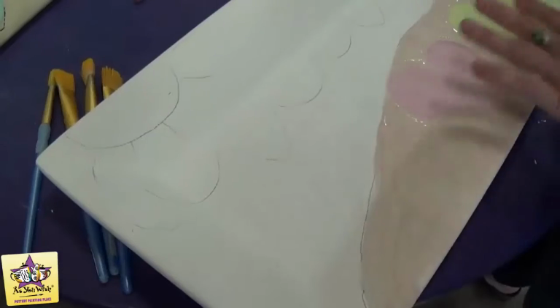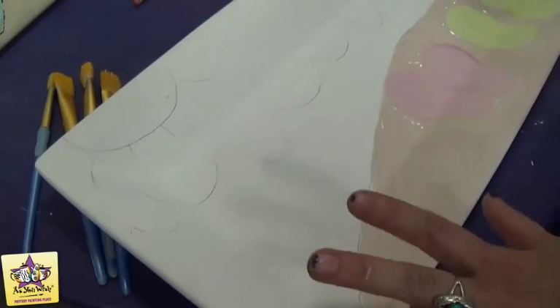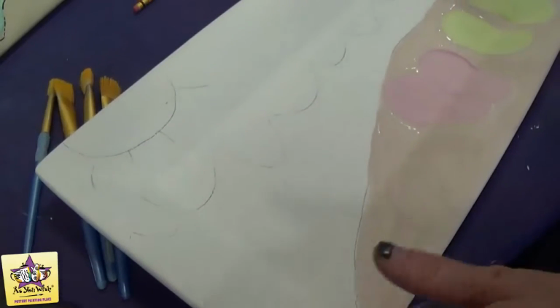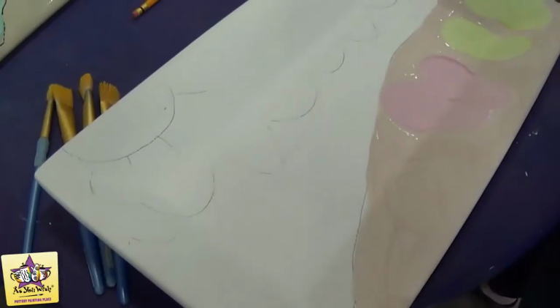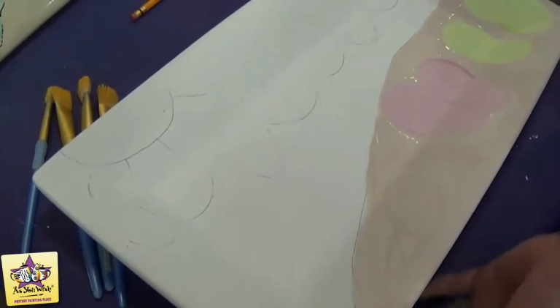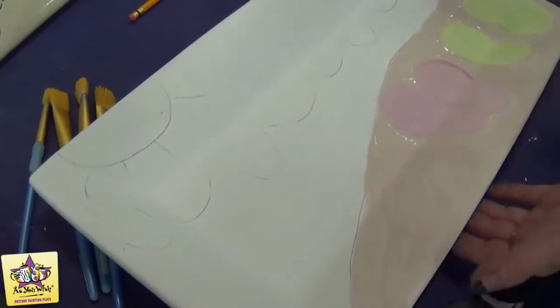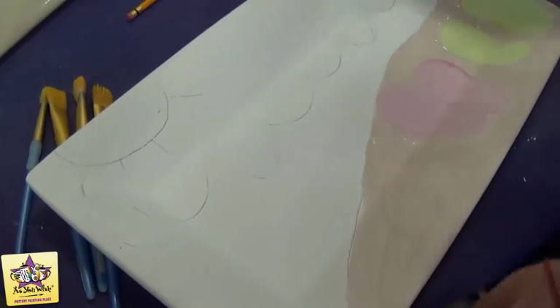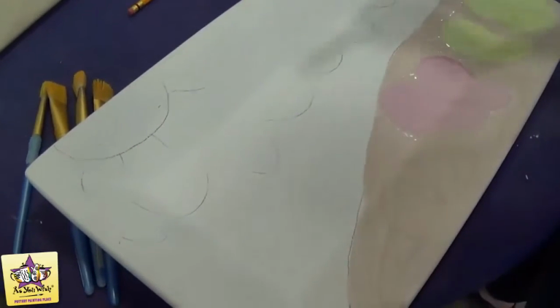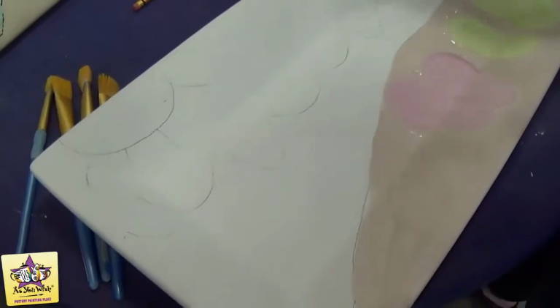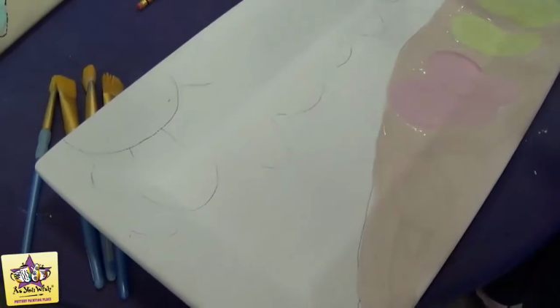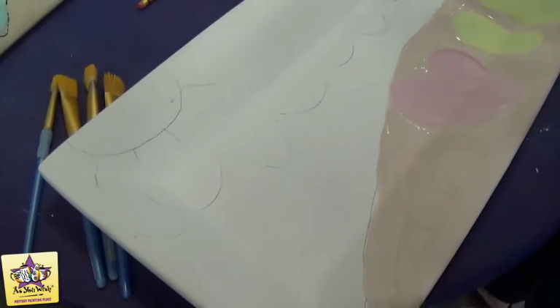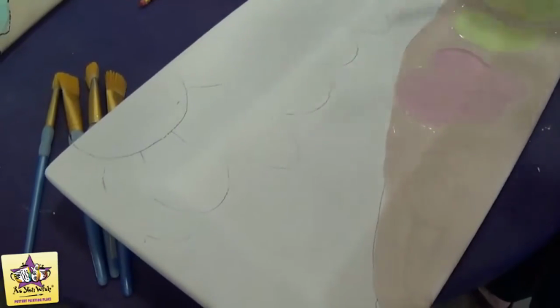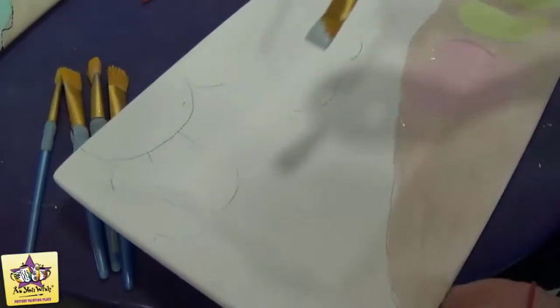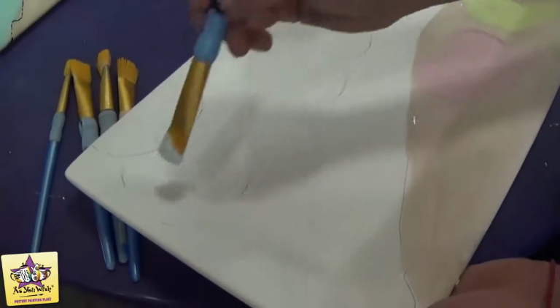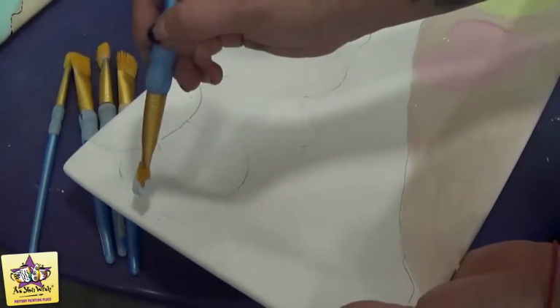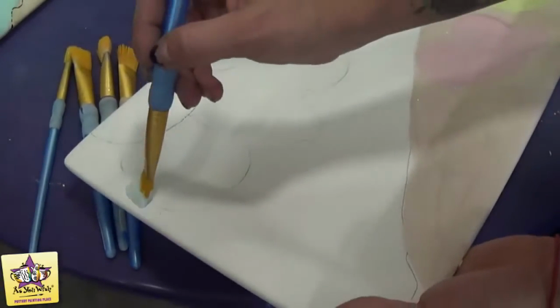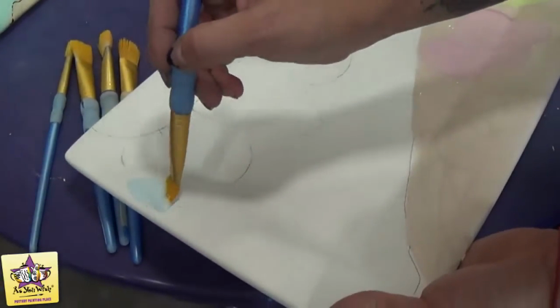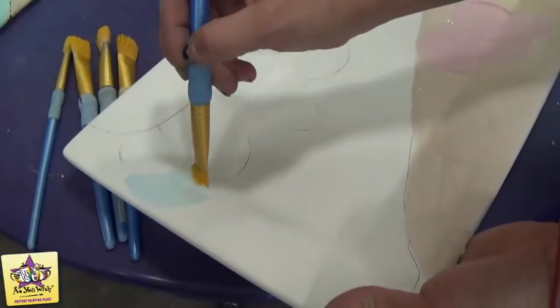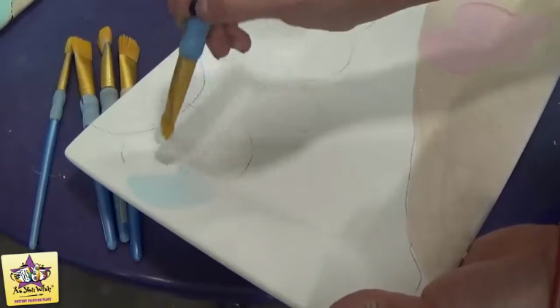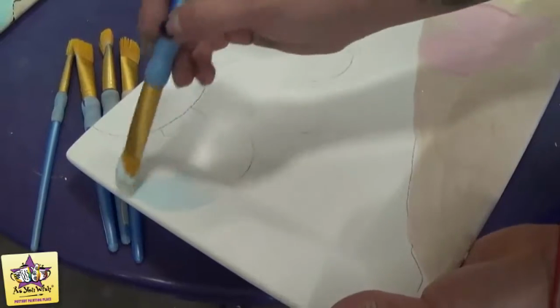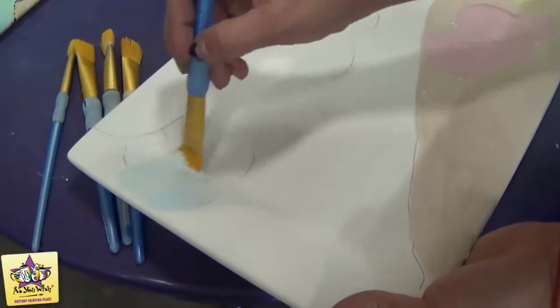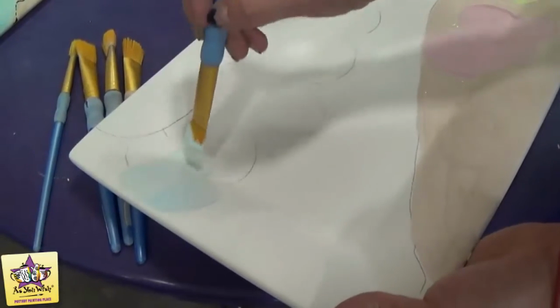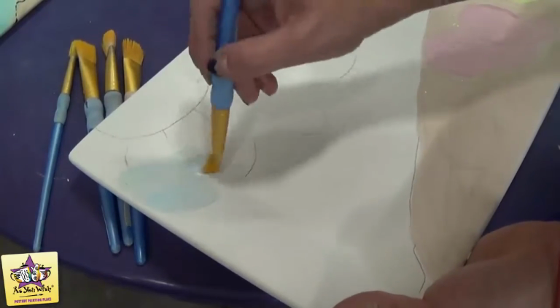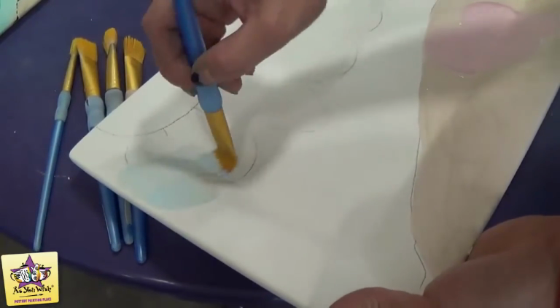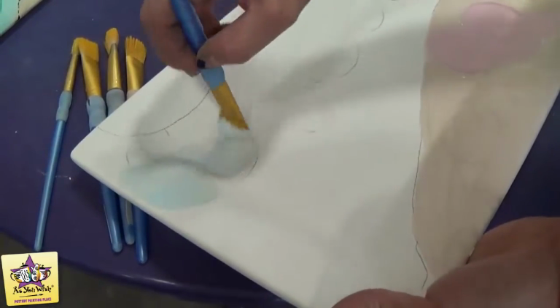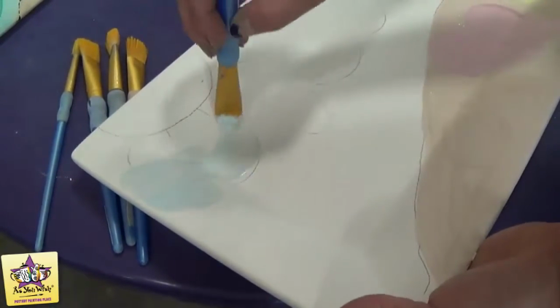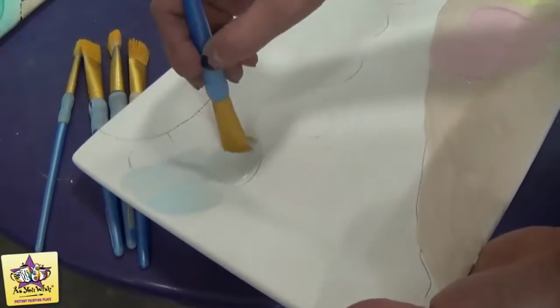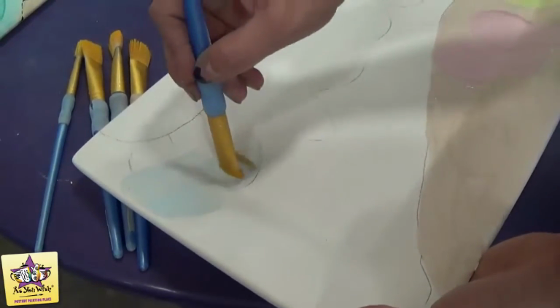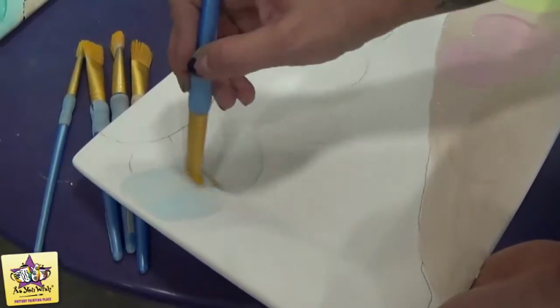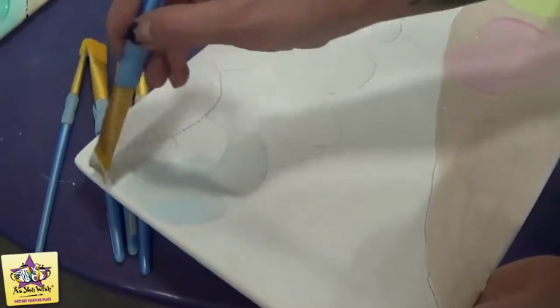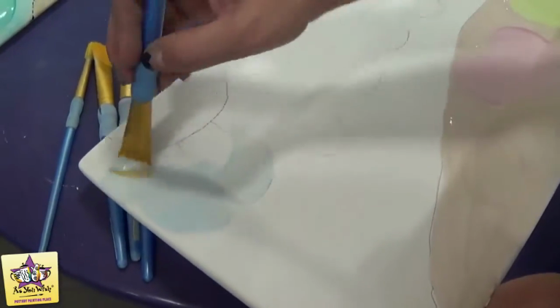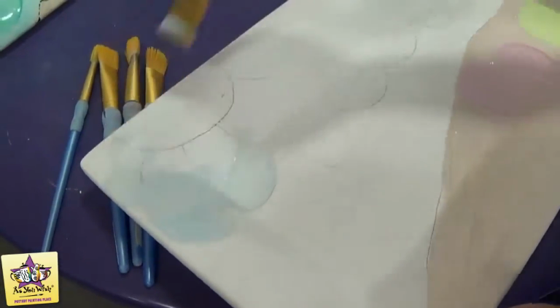Once you have your sand and your sandals painted, you're going to take Pool Party and we're going to paint the sky with just one coat using a large square brush.